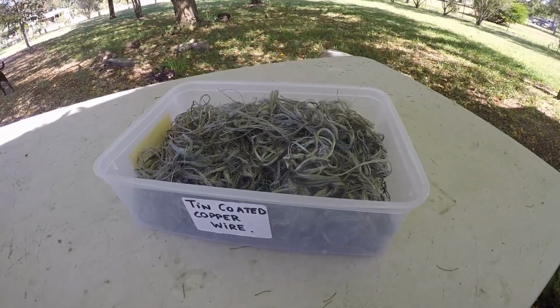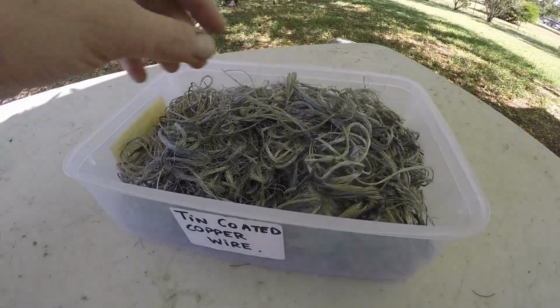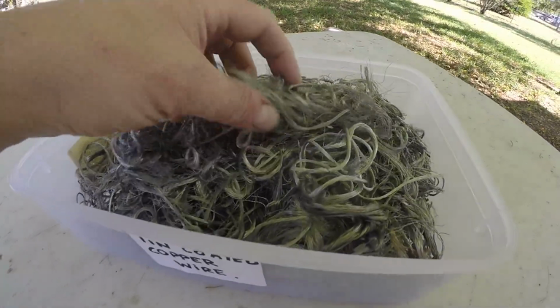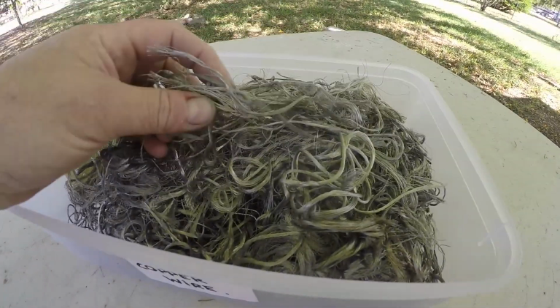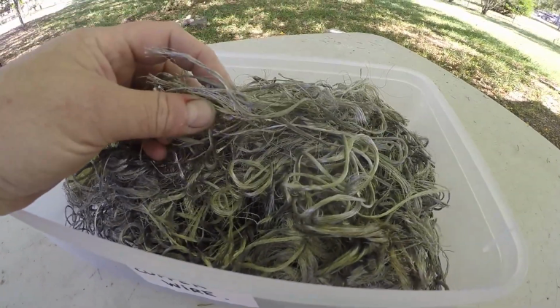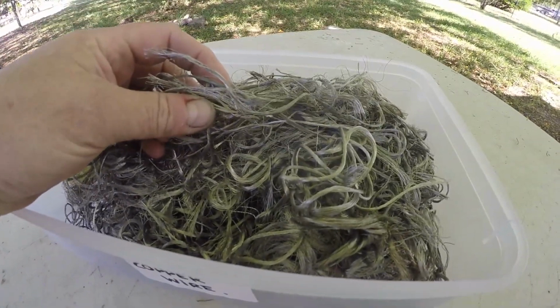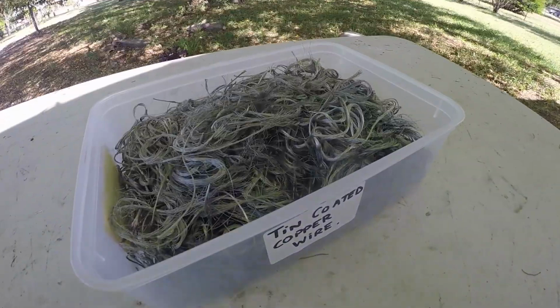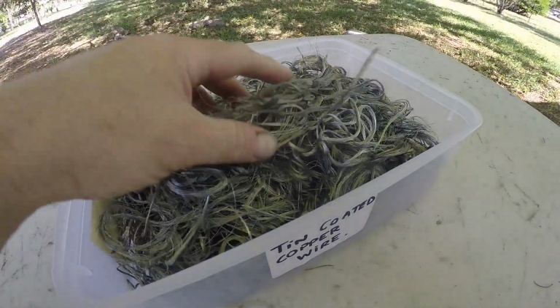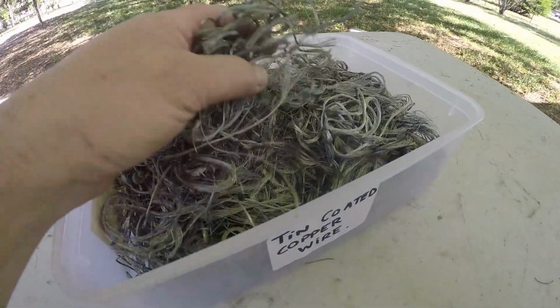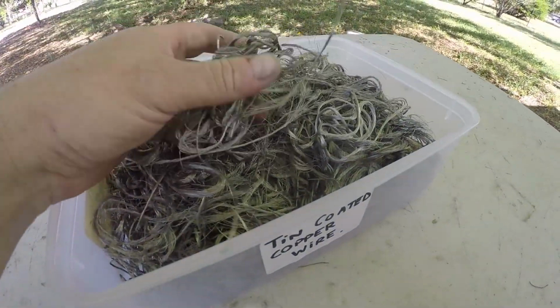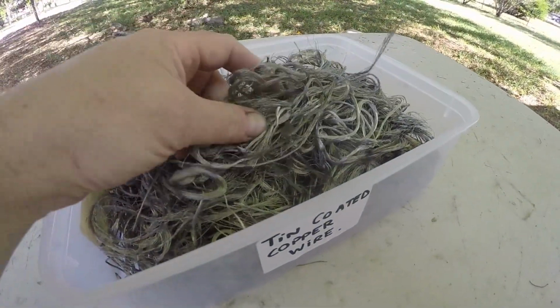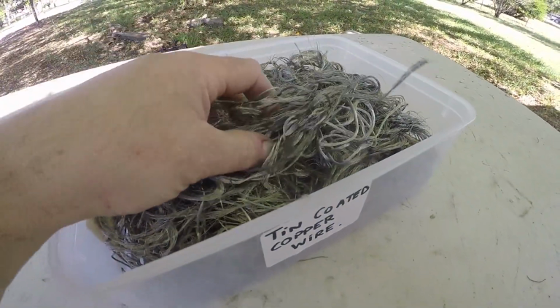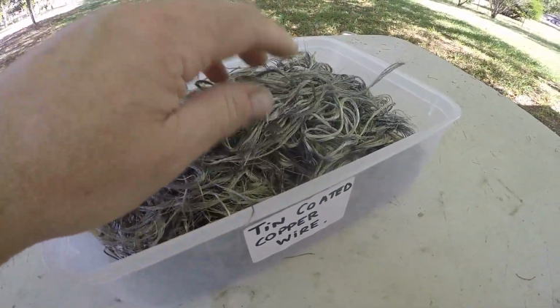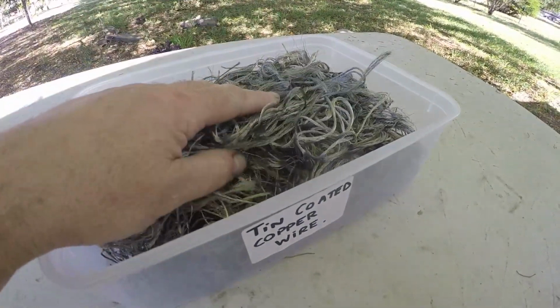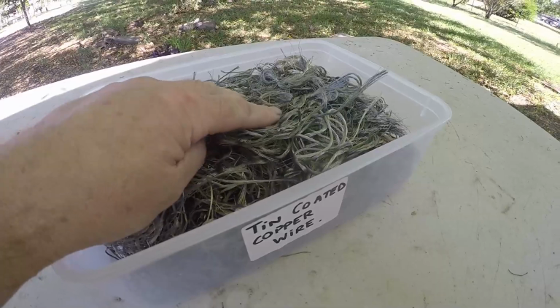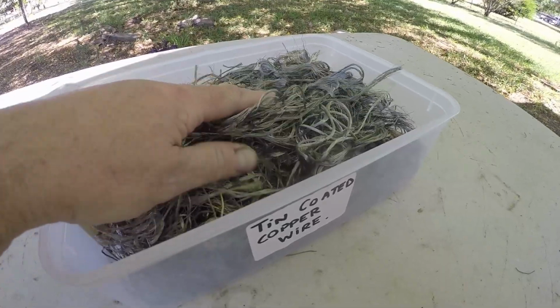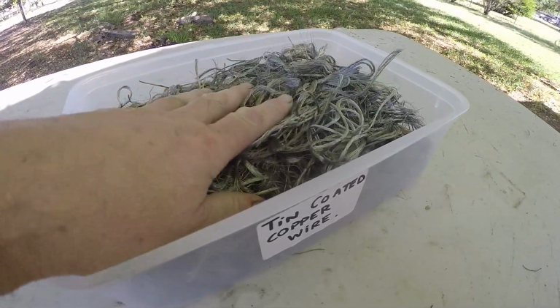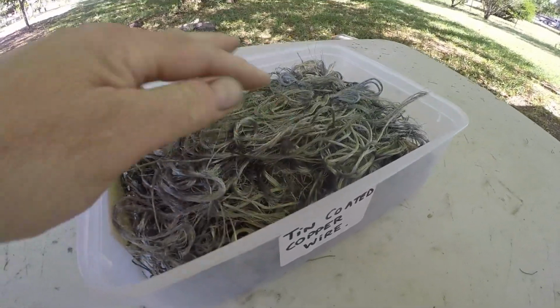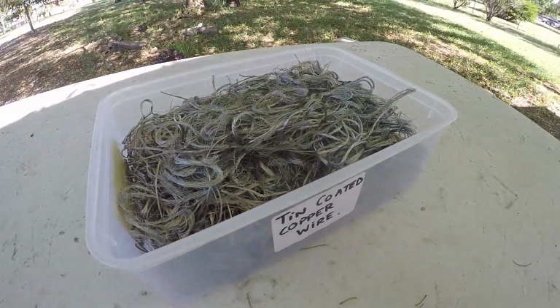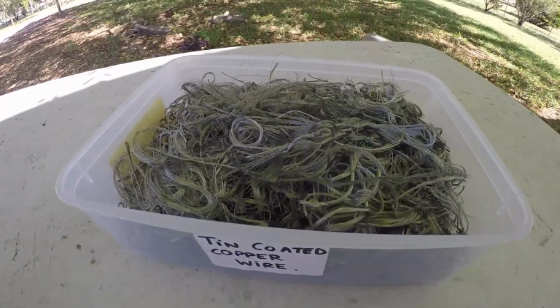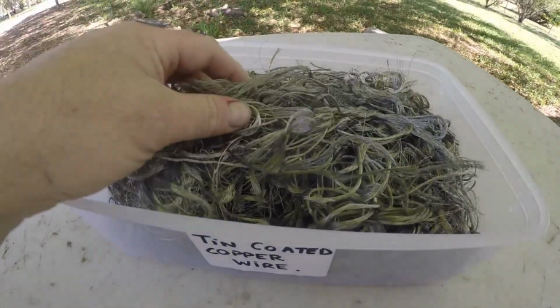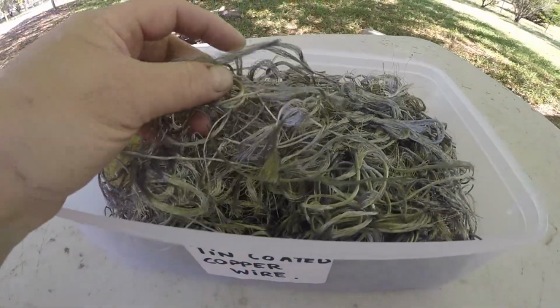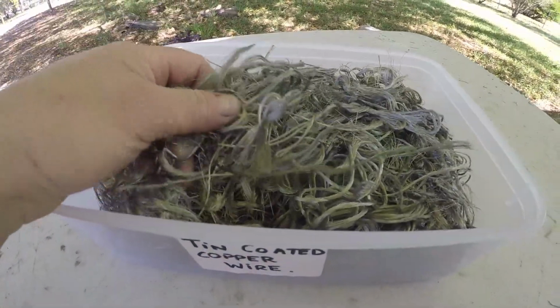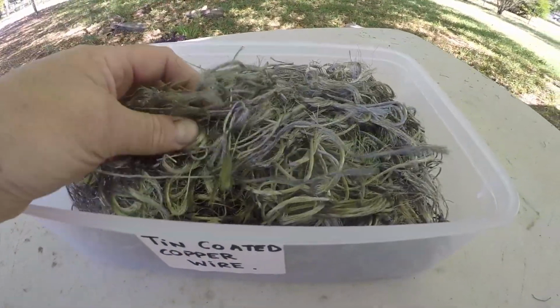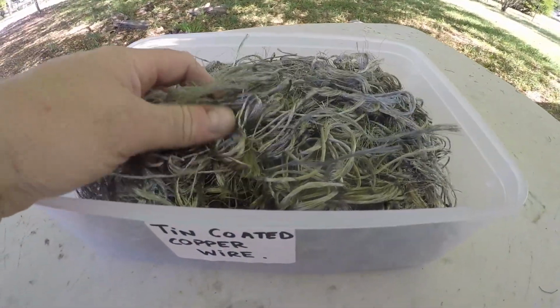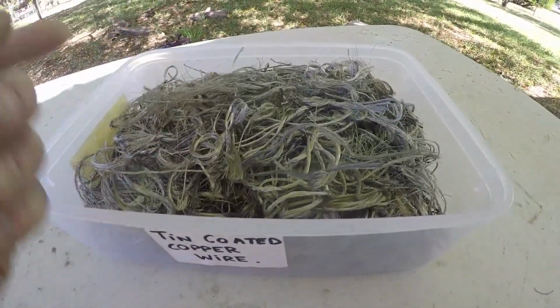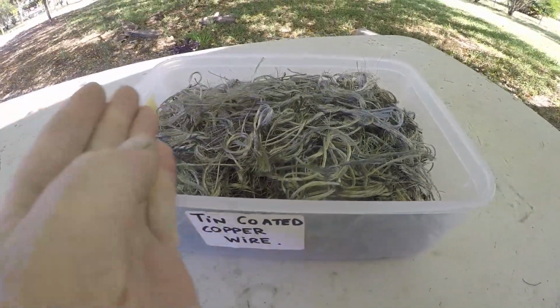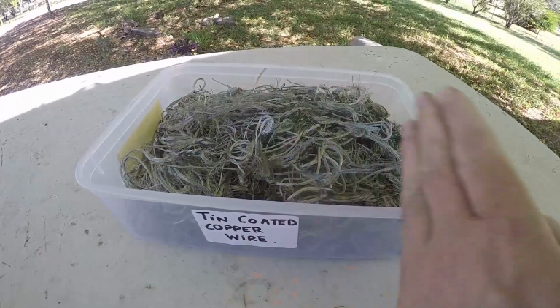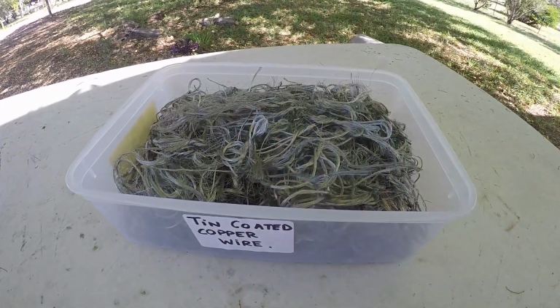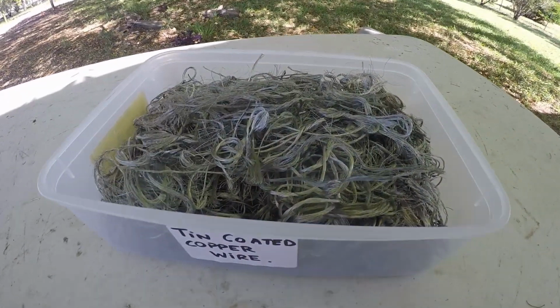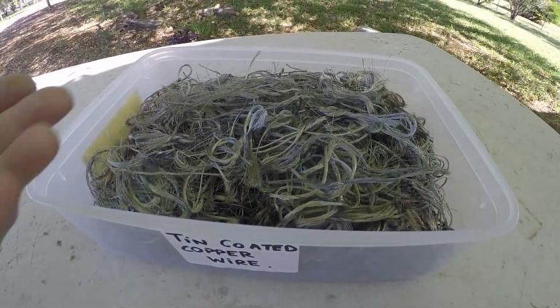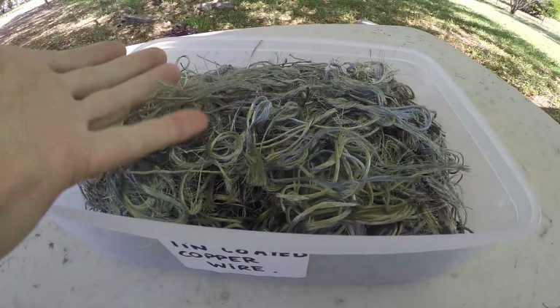It's tin-coated copper wire. What I was going to do was melt it down in my furnace and try to make a copper ingot. But how do you salvage the tin from that process? Do you just skim it off the top of the liquid? I don't know.